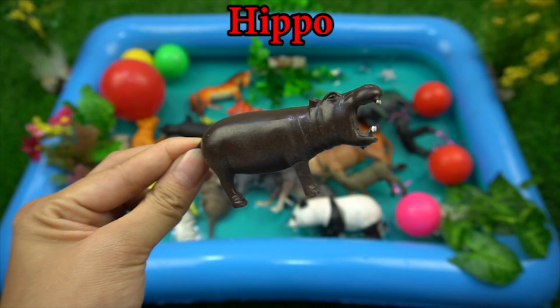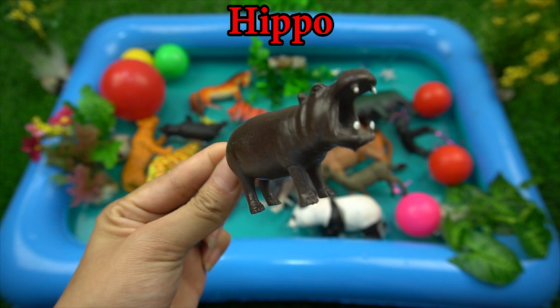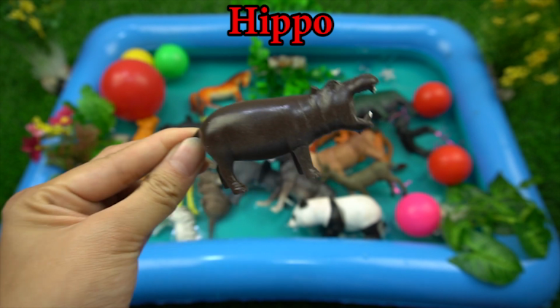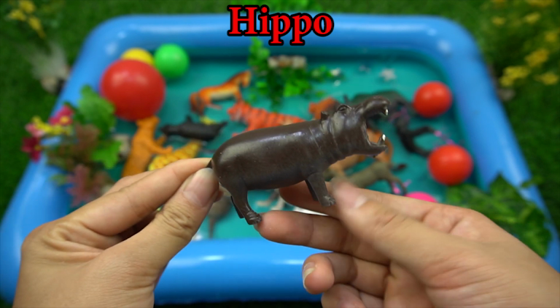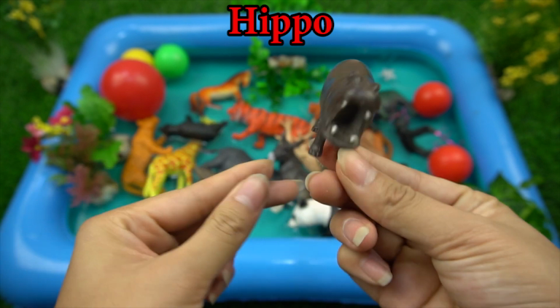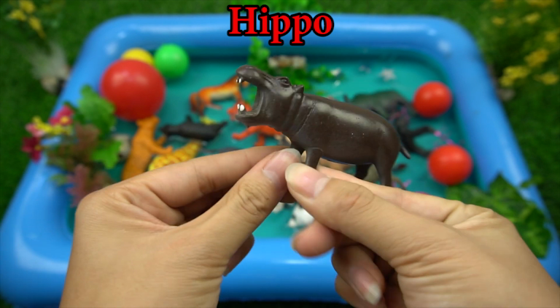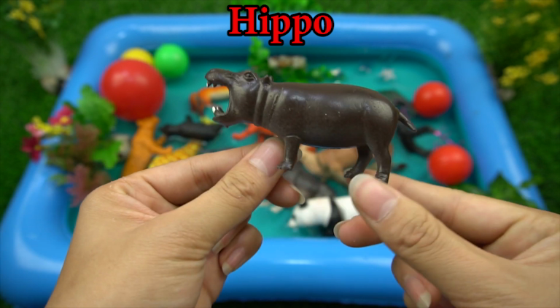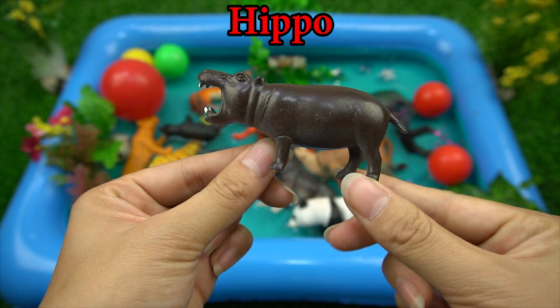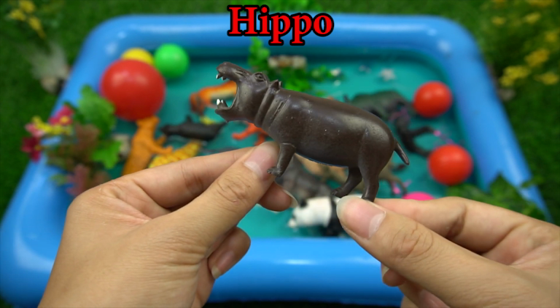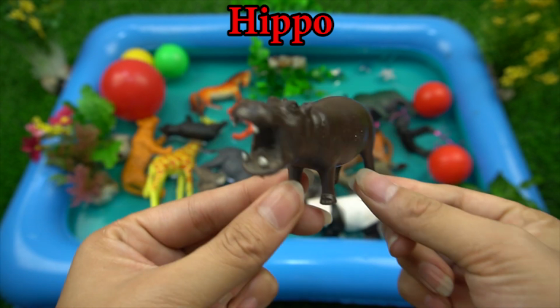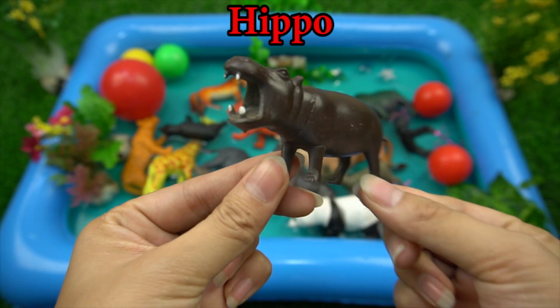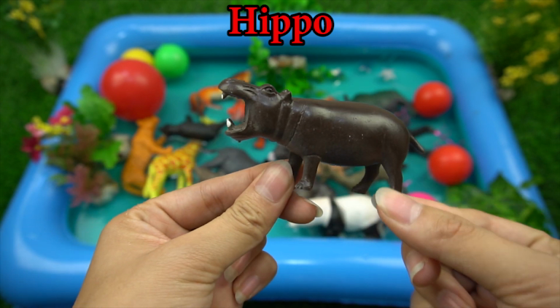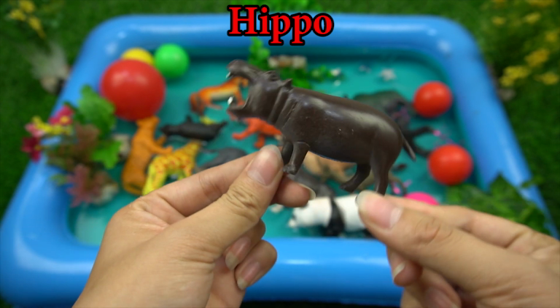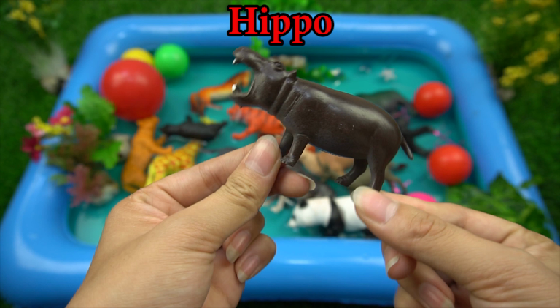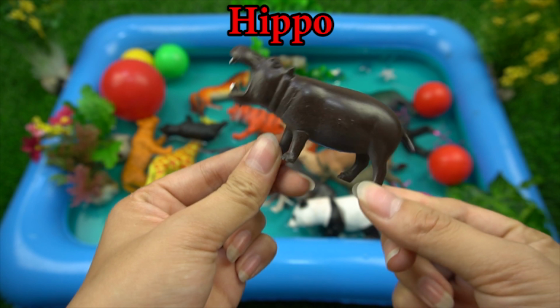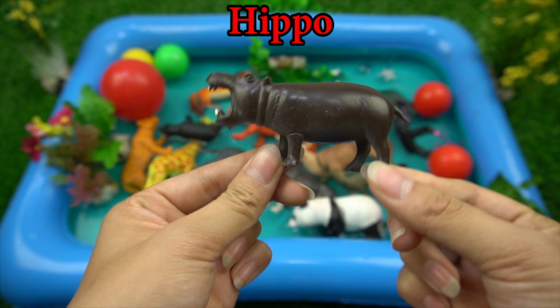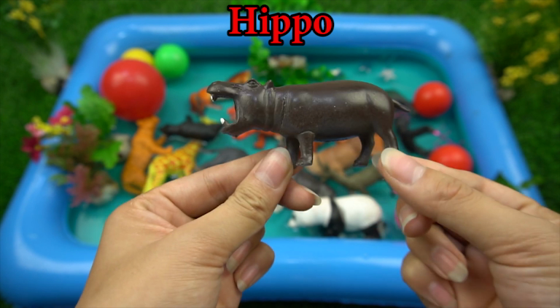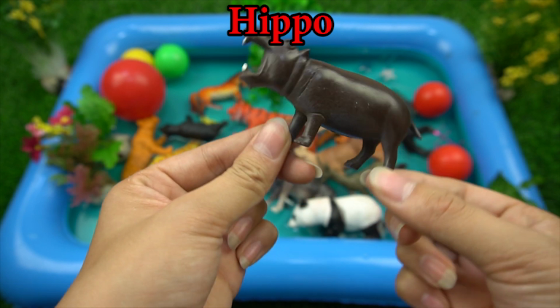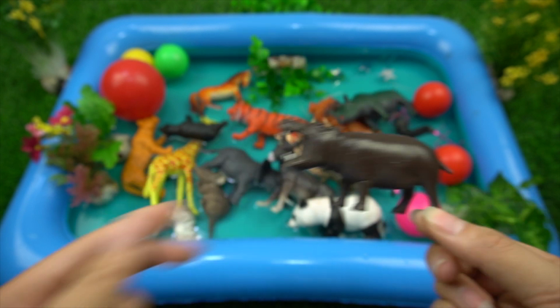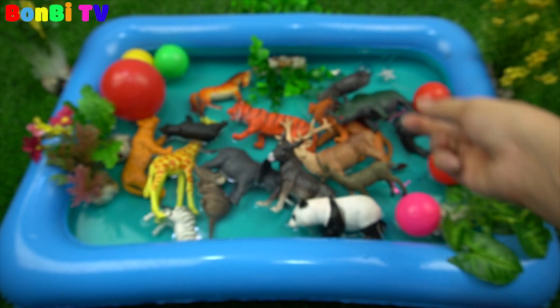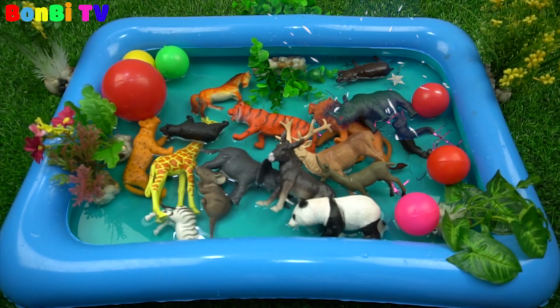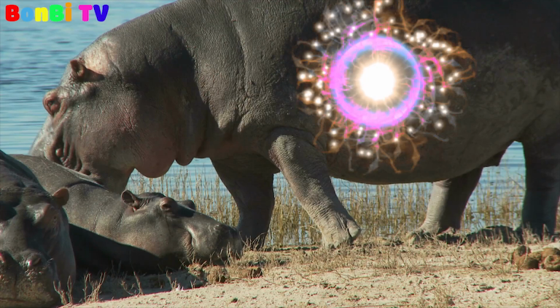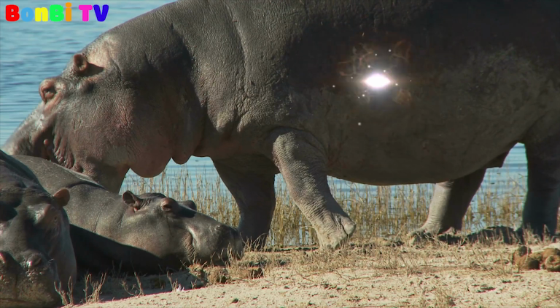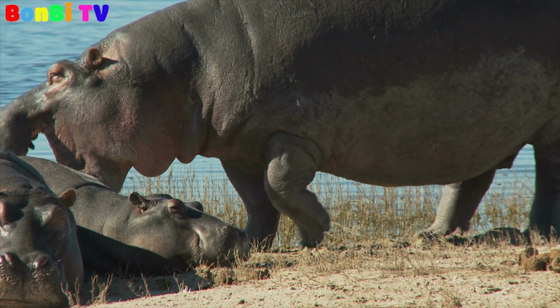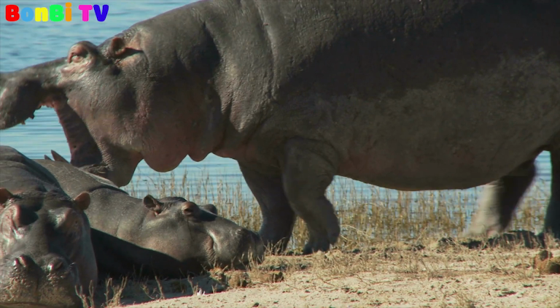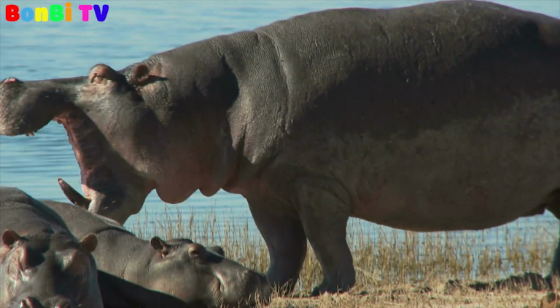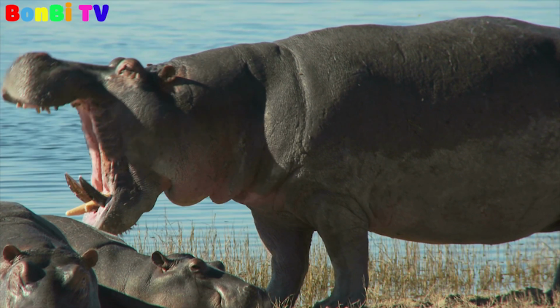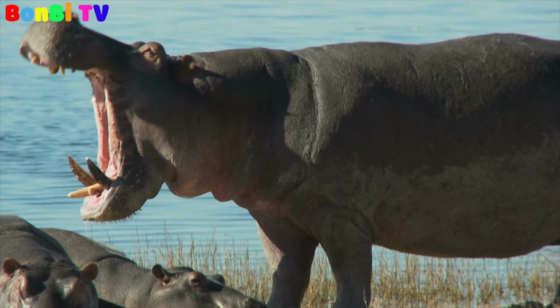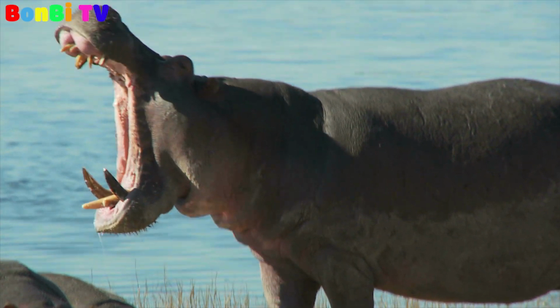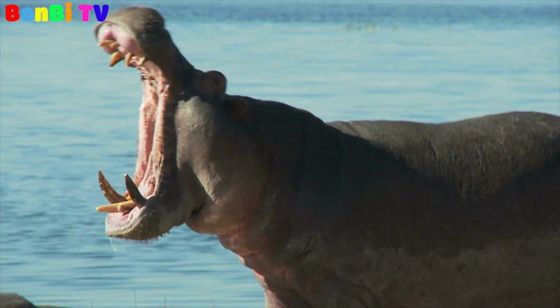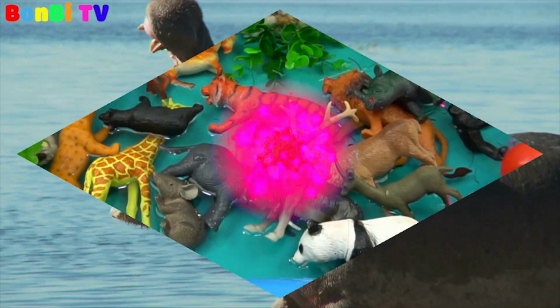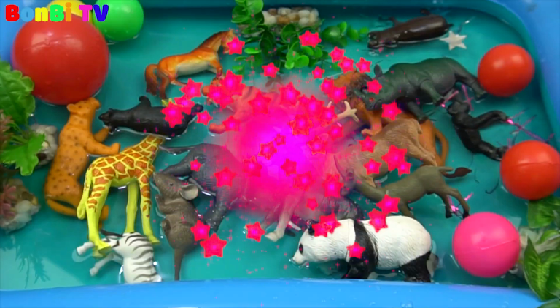This is a hippo. The body of a hippo is very huge.